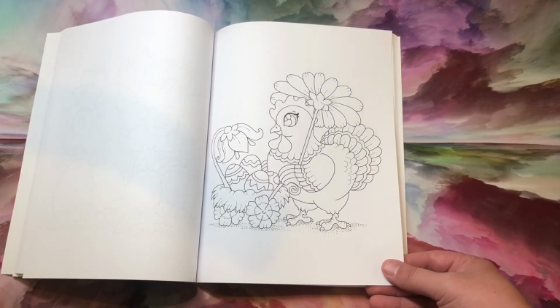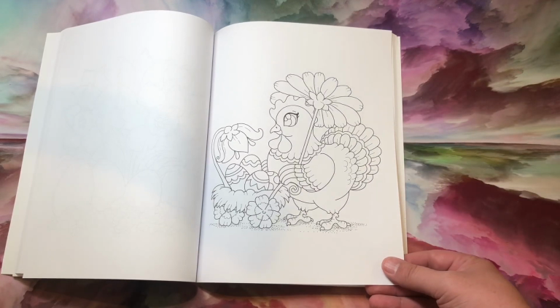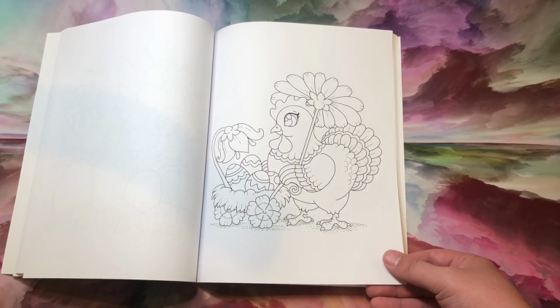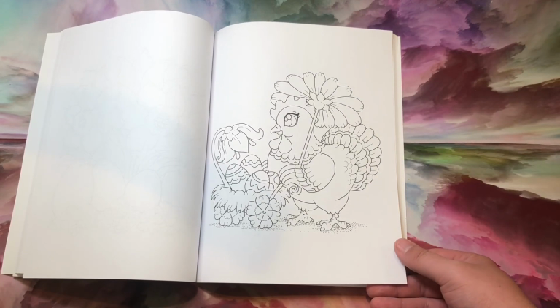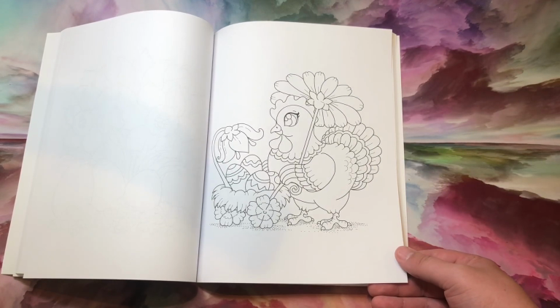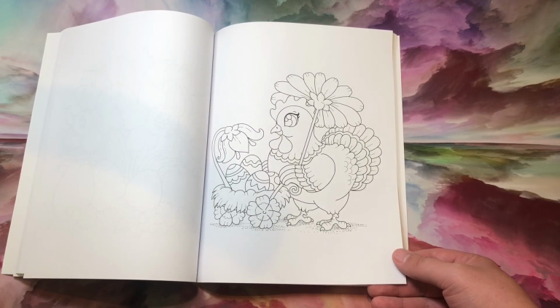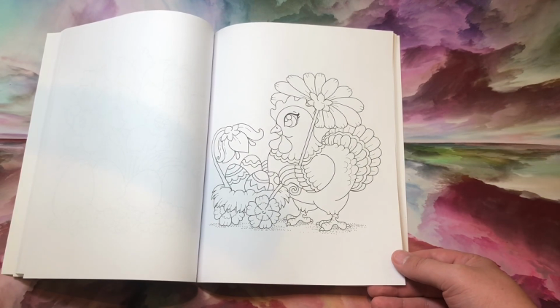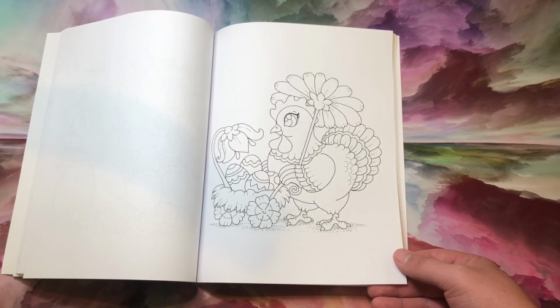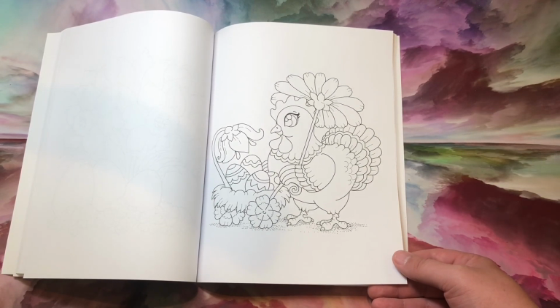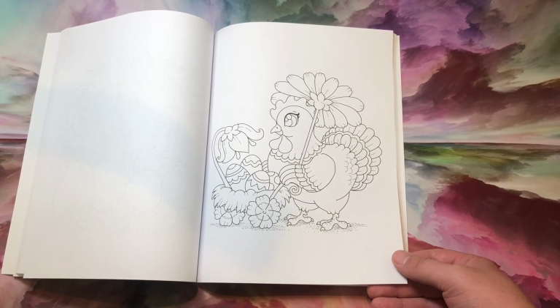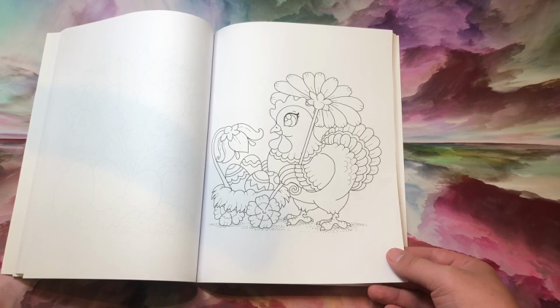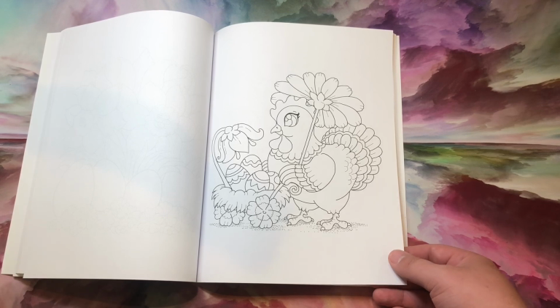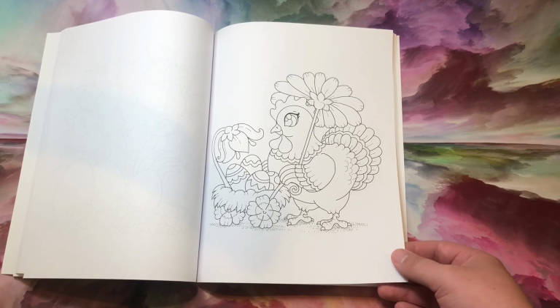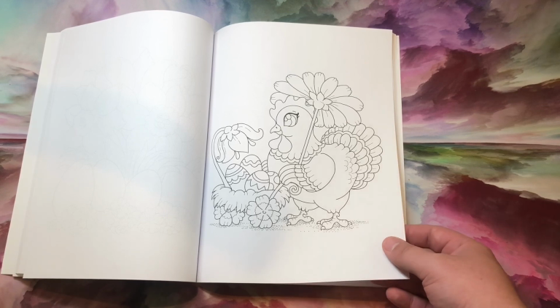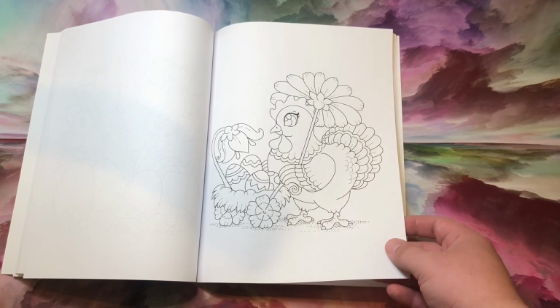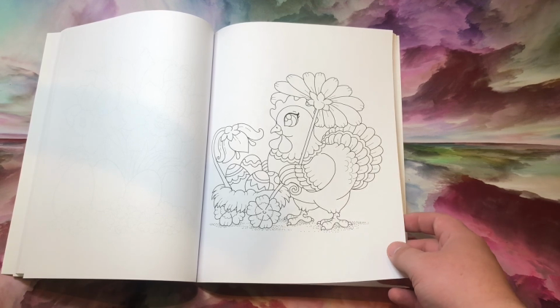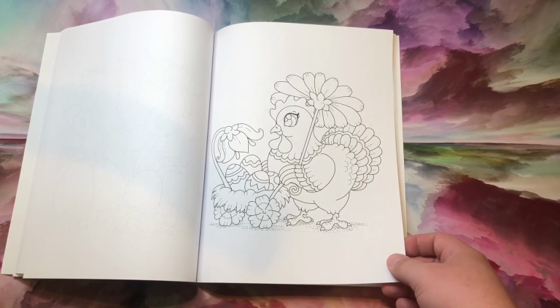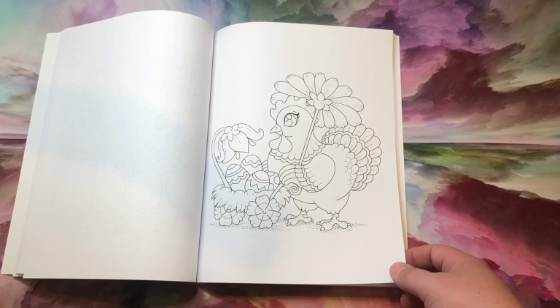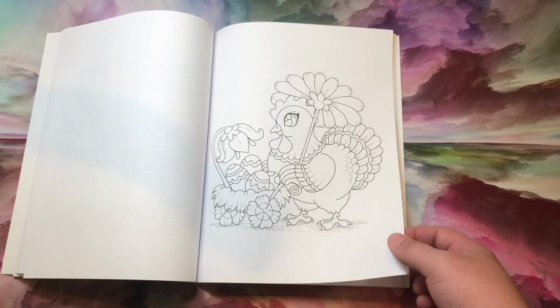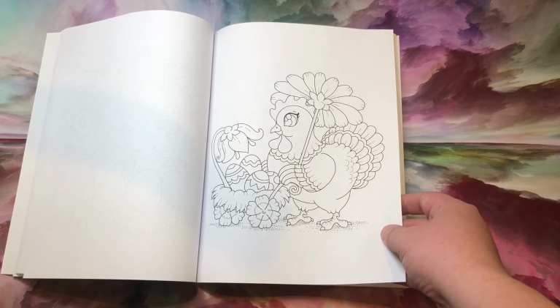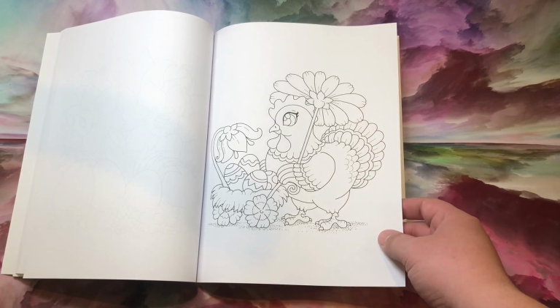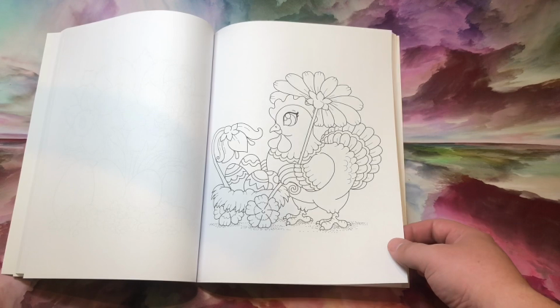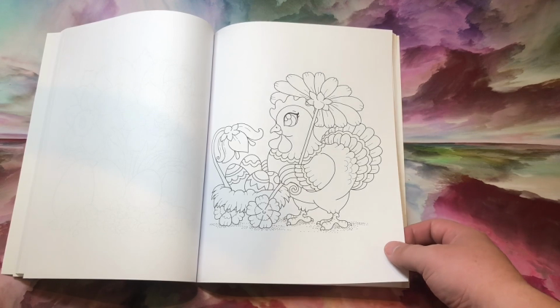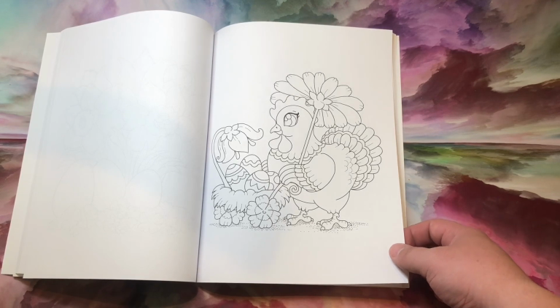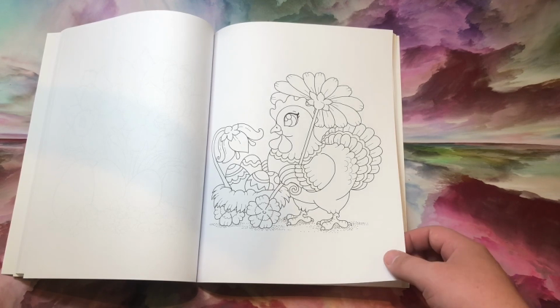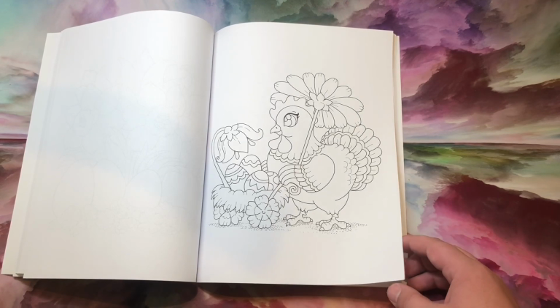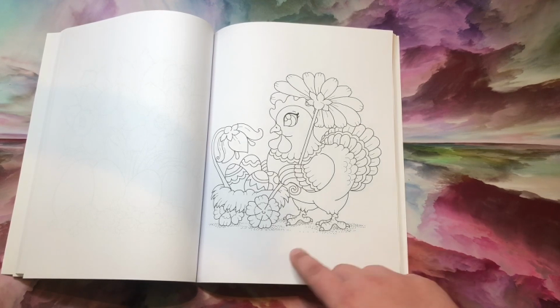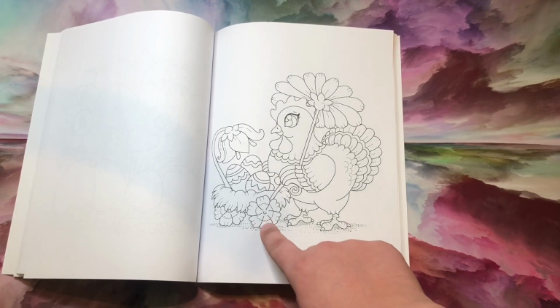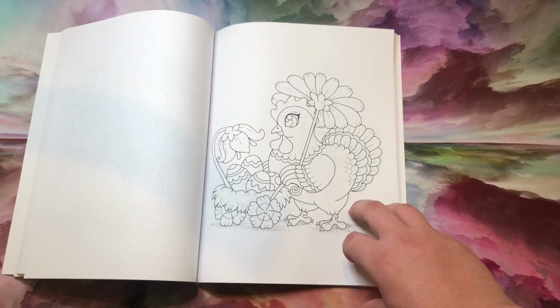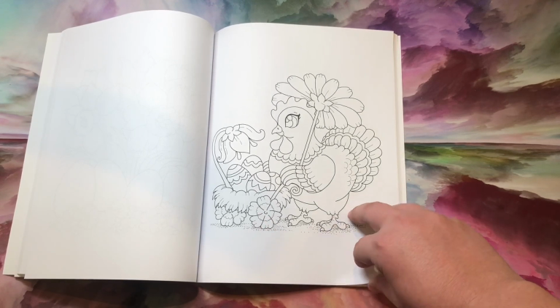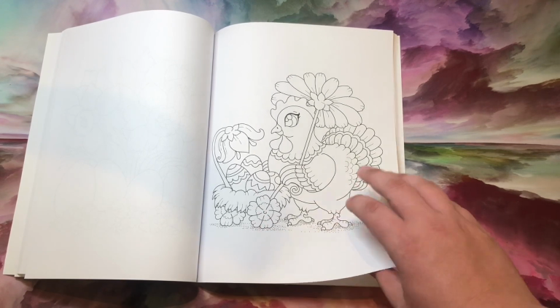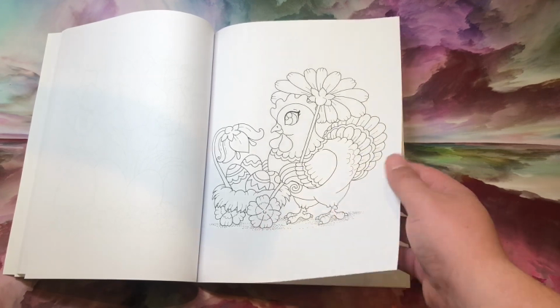Is this a turkey? I think it's just another chicken, but it could be a turkey — yeah, it is a turkey. Even the turkey's getting in on the fun with their leaf wheels — that definitely works.